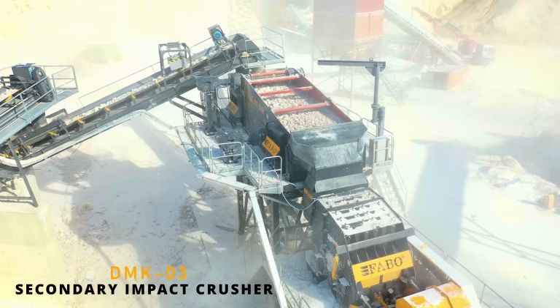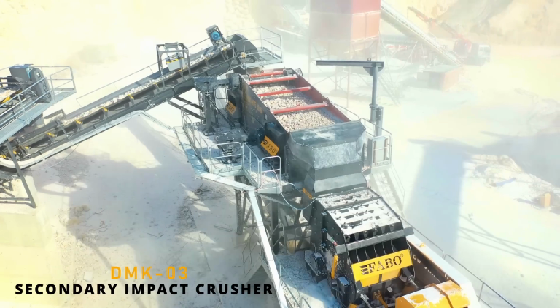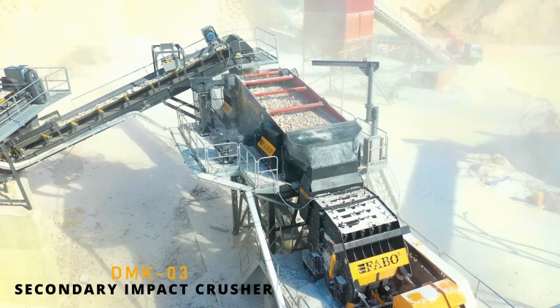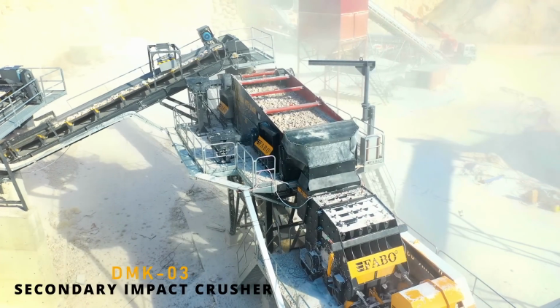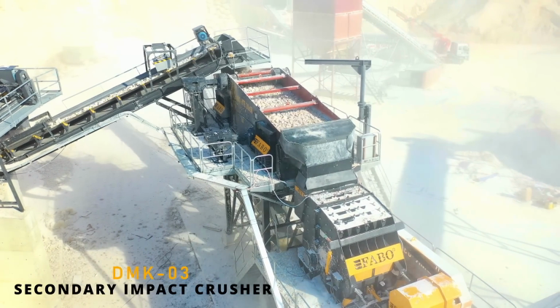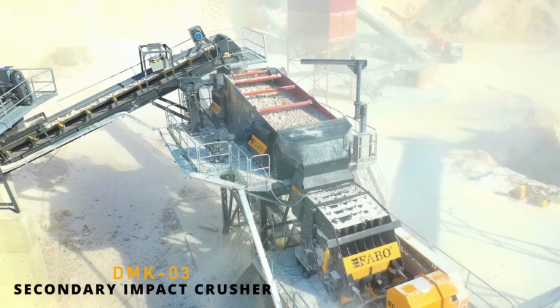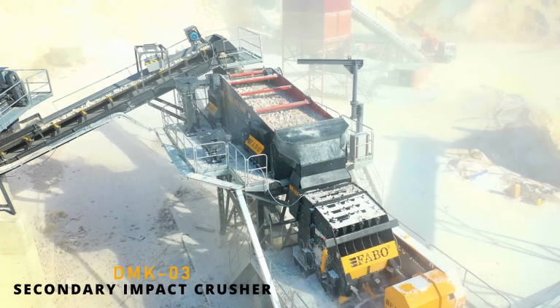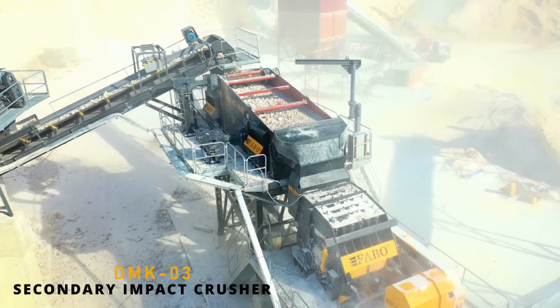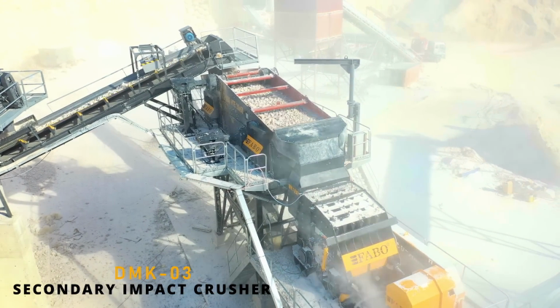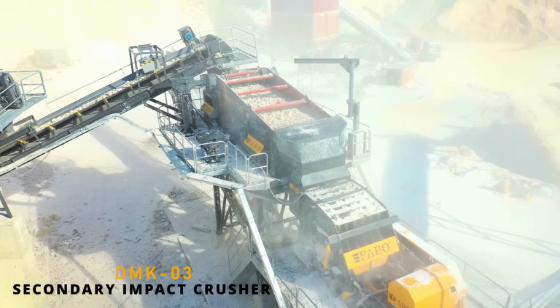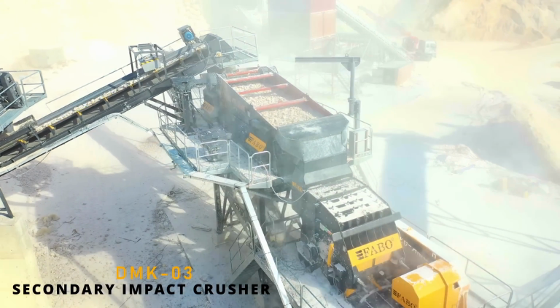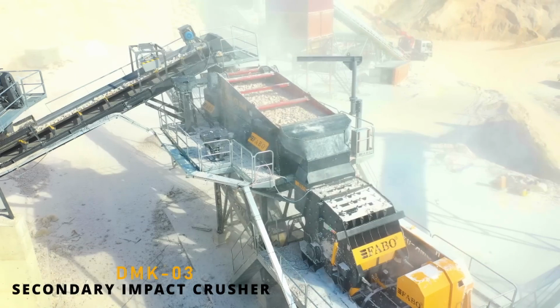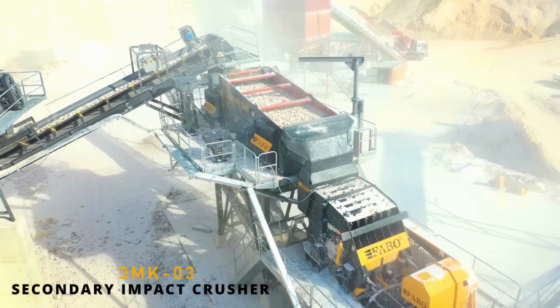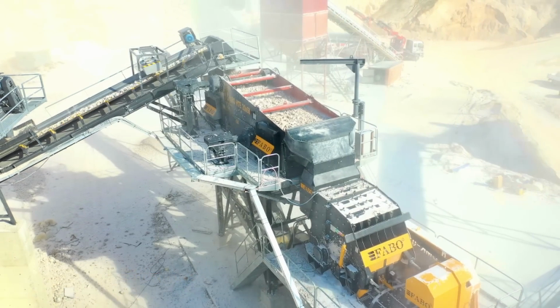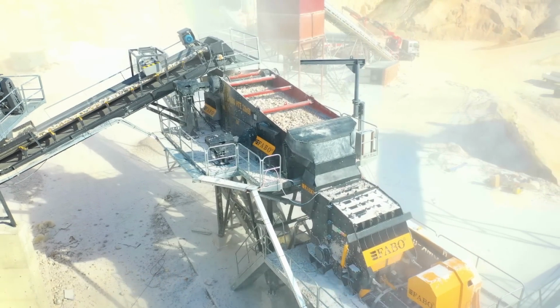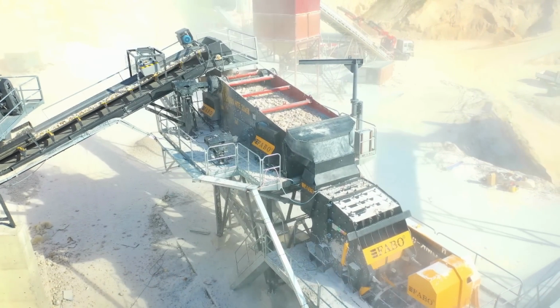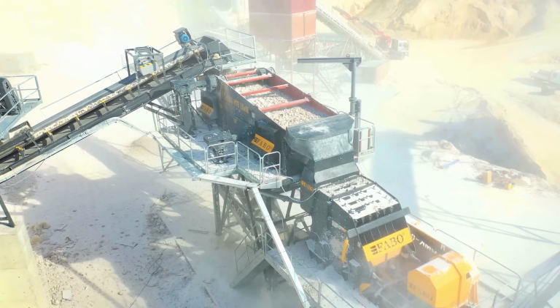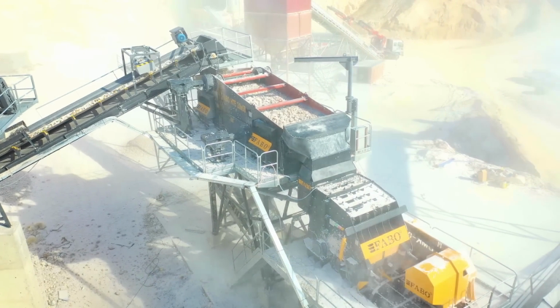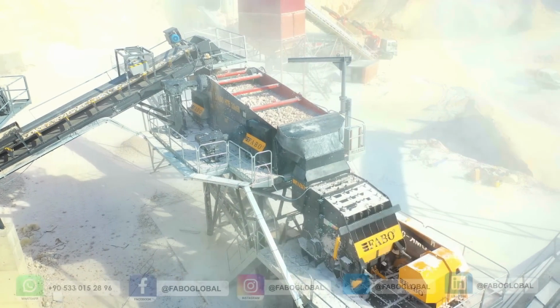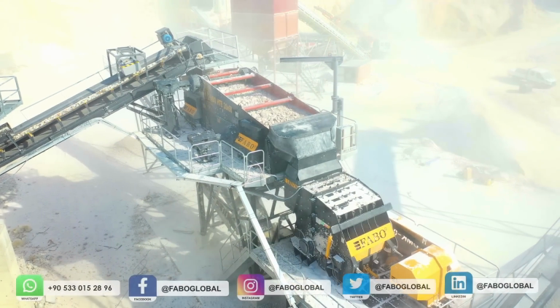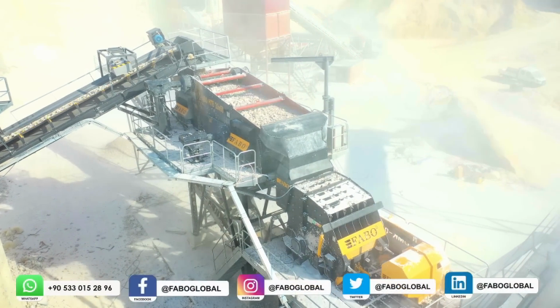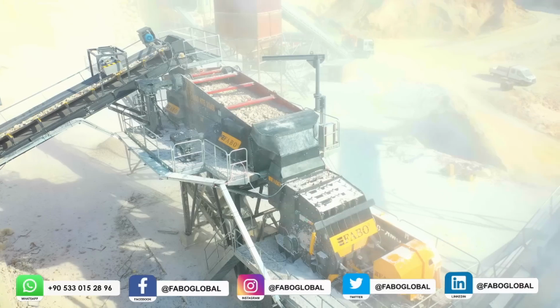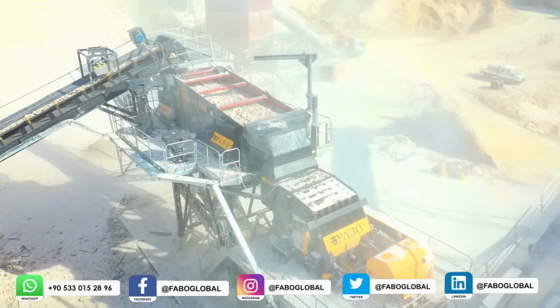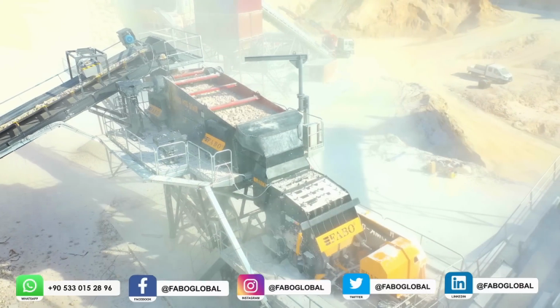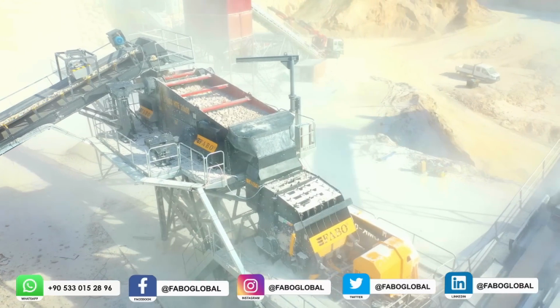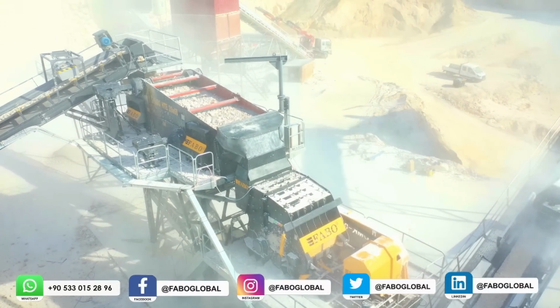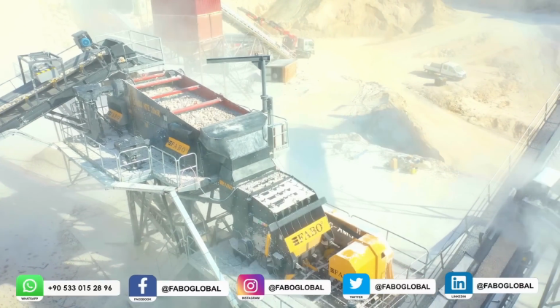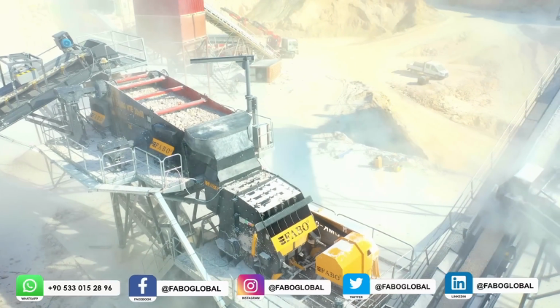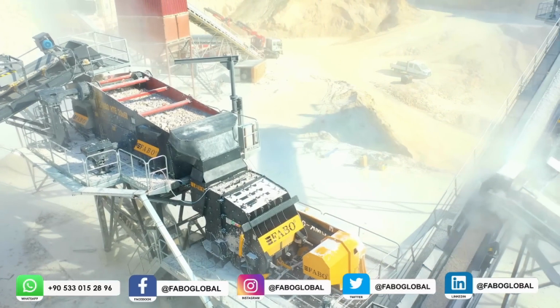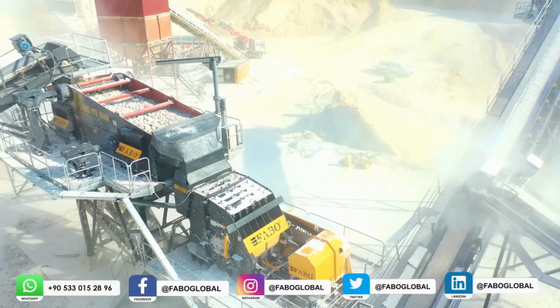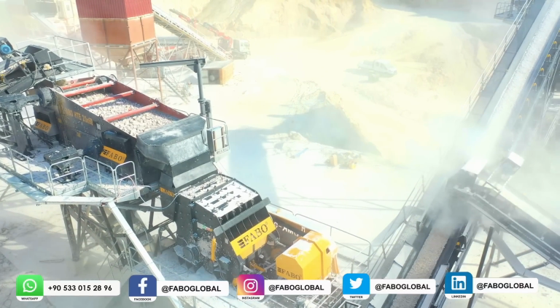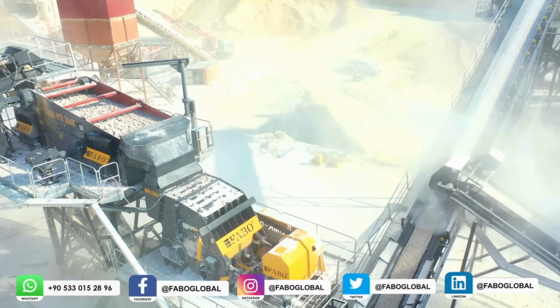DMK crushers are designed to reduce wear costs while increasing capacity and cubic product volume. Ease of maintenance and adjustment is one of the most important advantages of this type of crusher. The hydraulic body opening system, external adjustment of the crusher plates, and easy hammer and lining replacement enable this crusher to be used easily in construction site conditions.